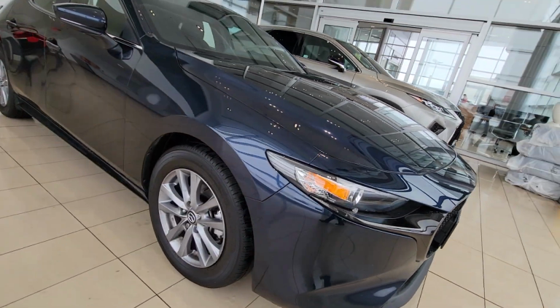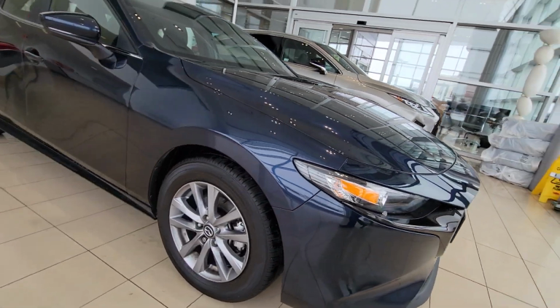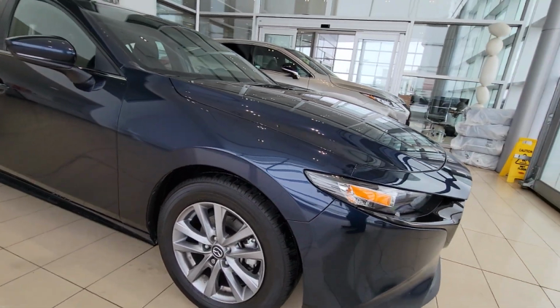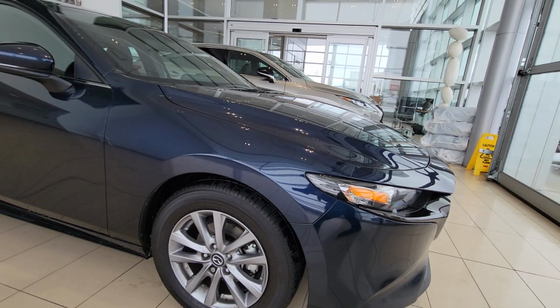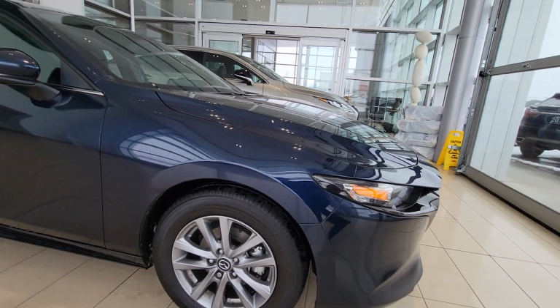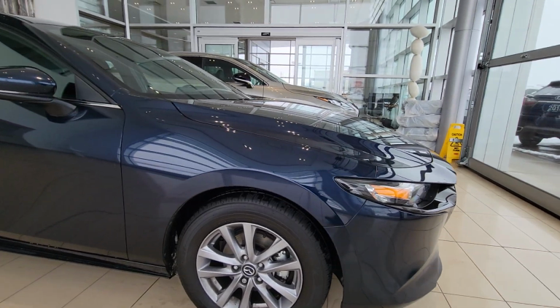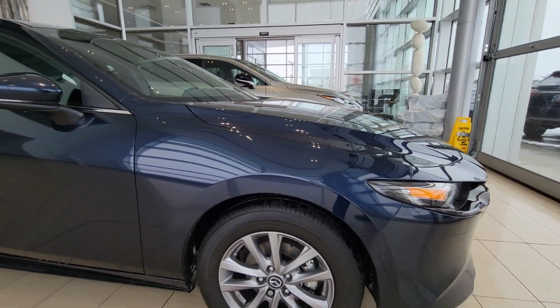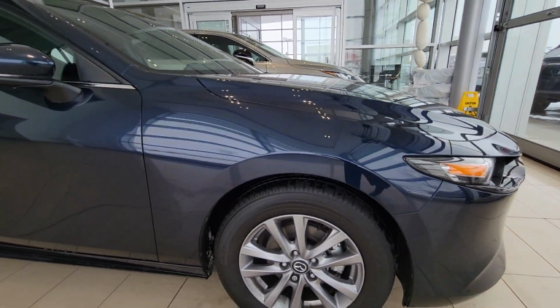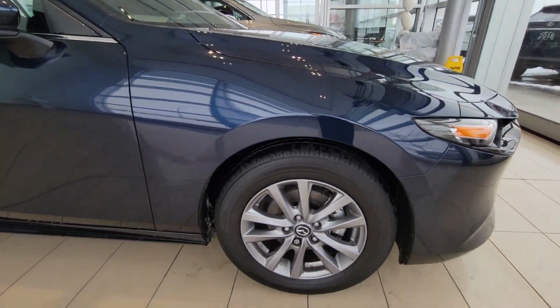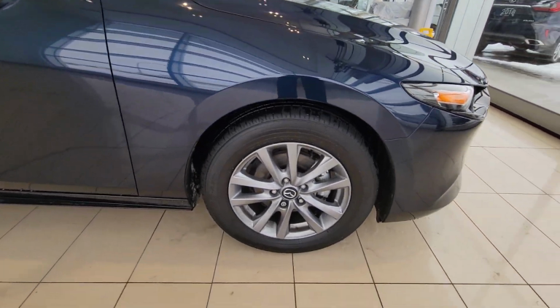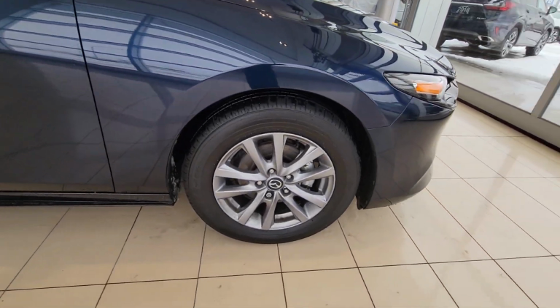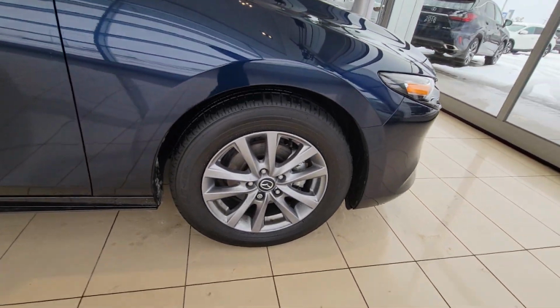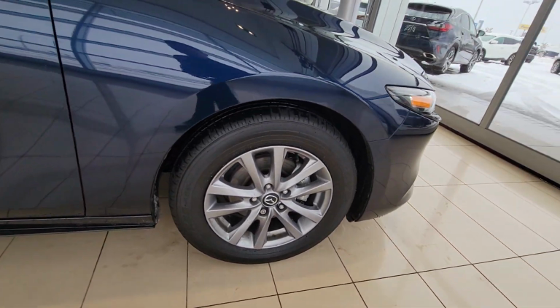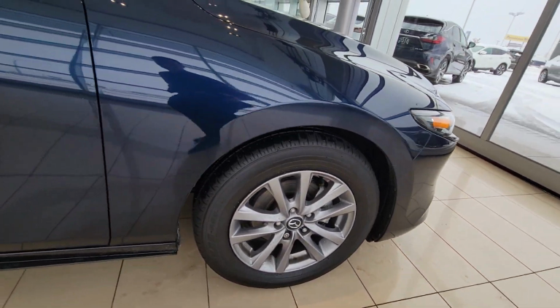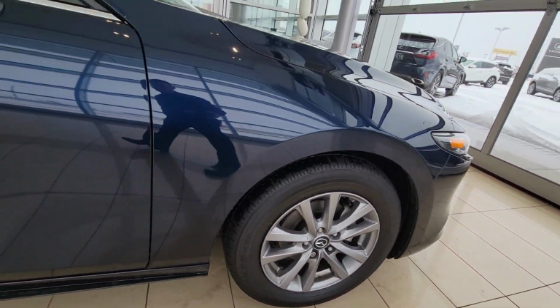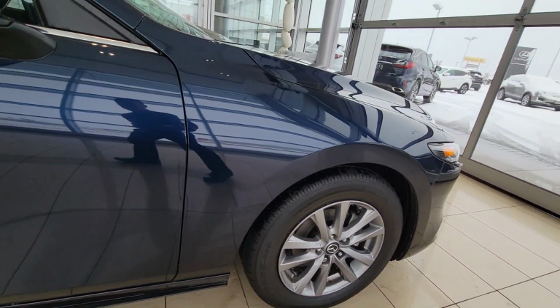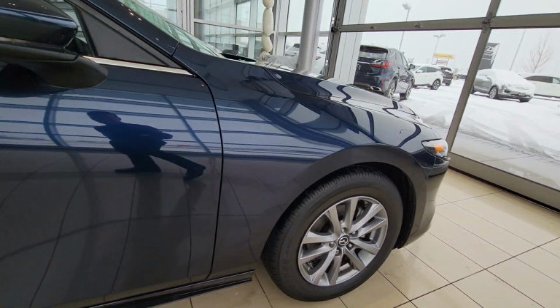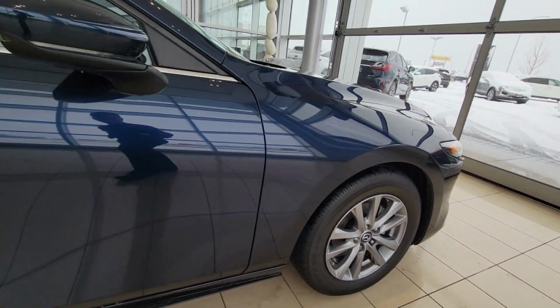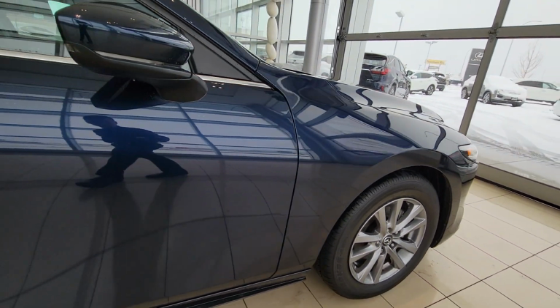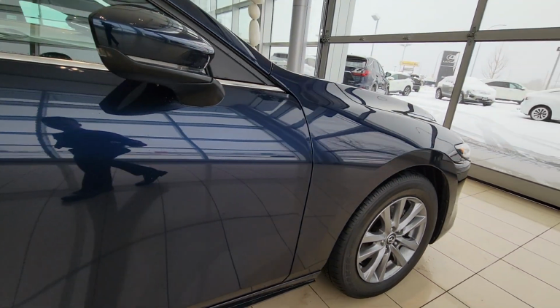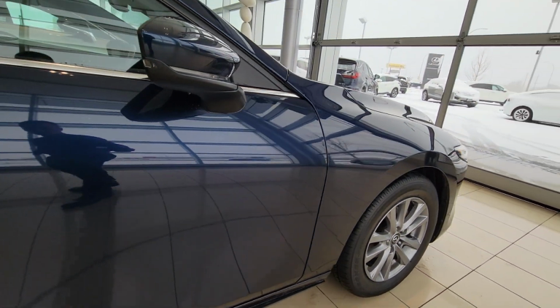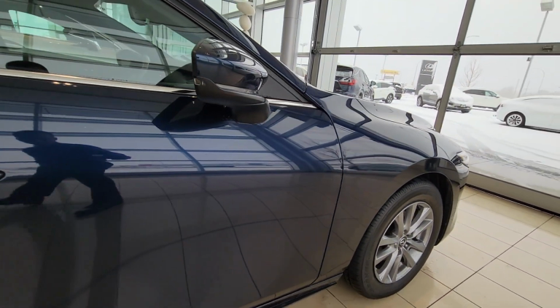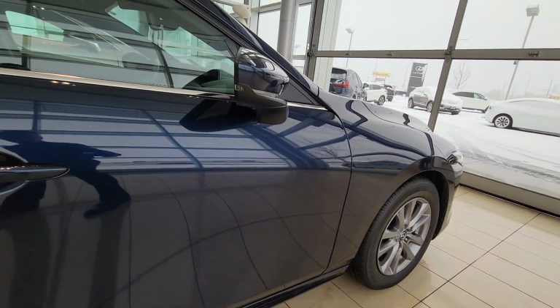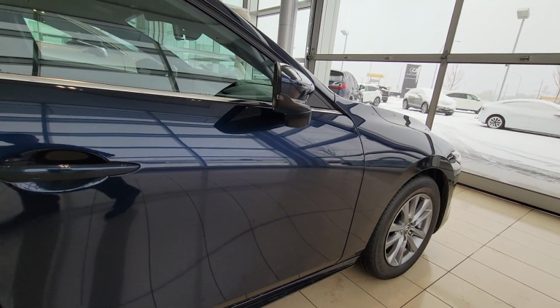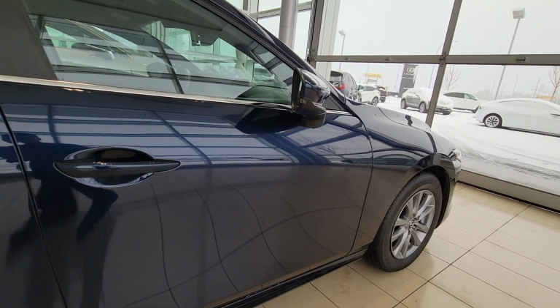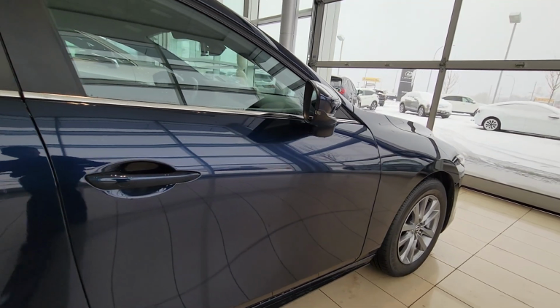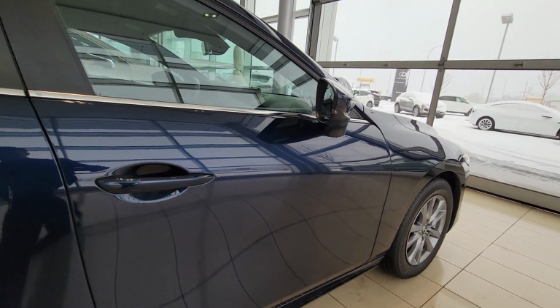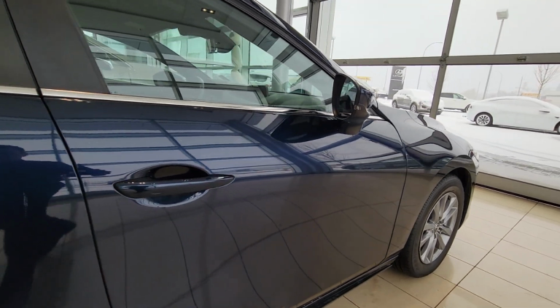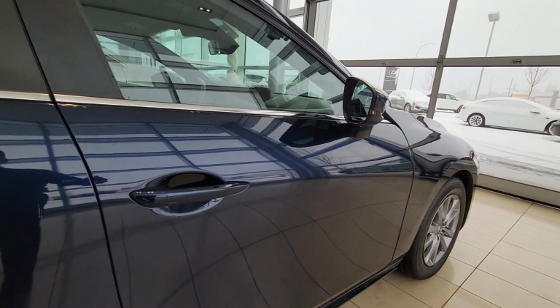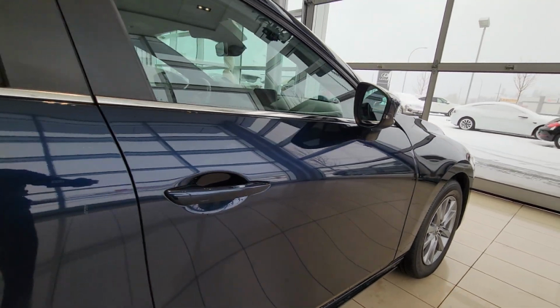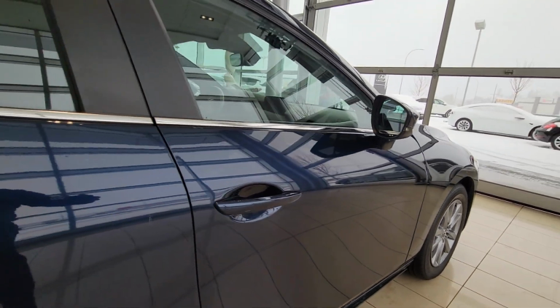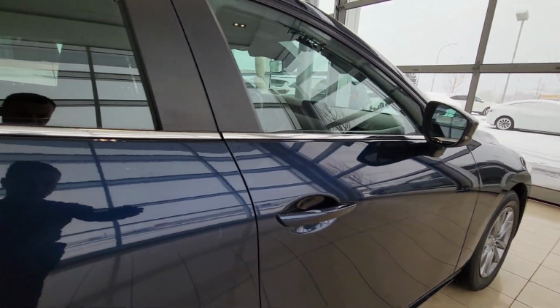There's a little scuff just on the bottom right there. Going along the passenger side, the rims and tires are in good shape.